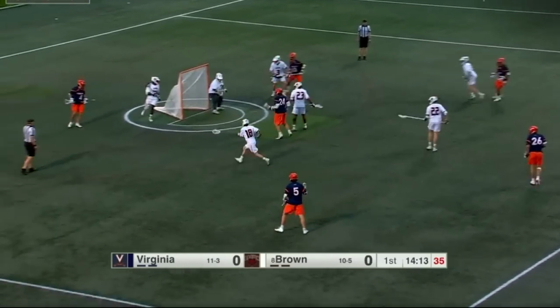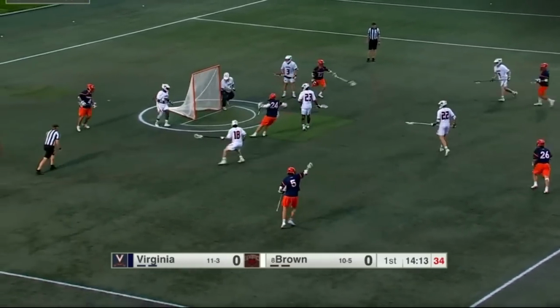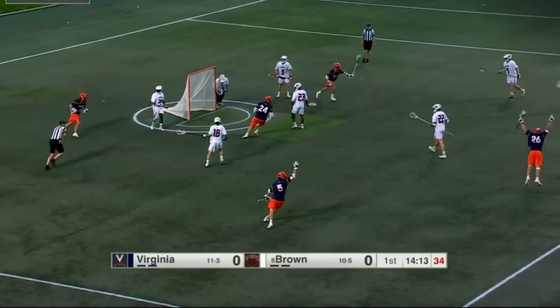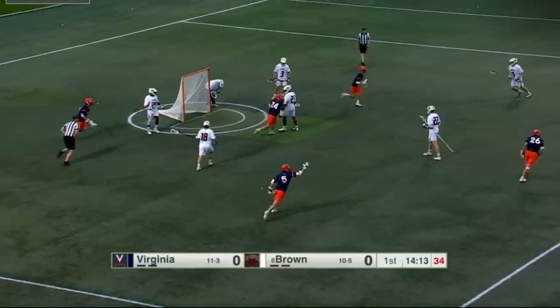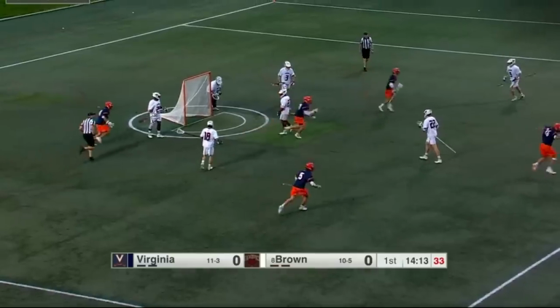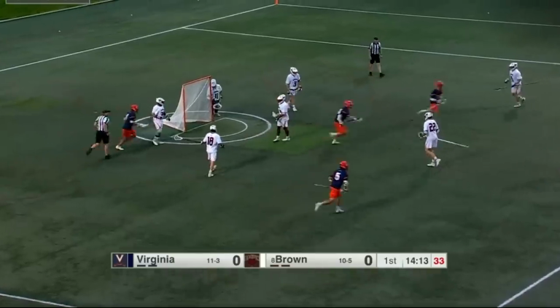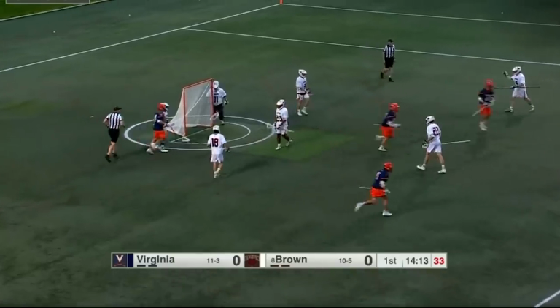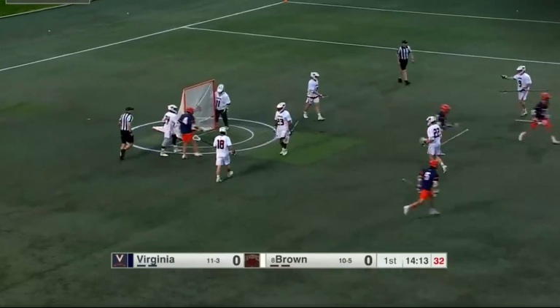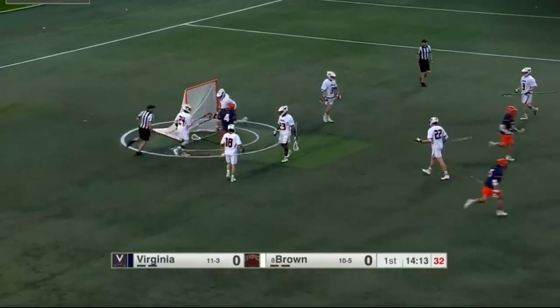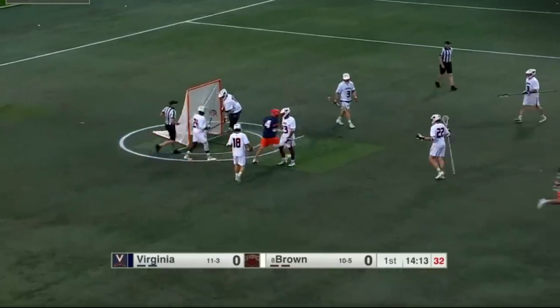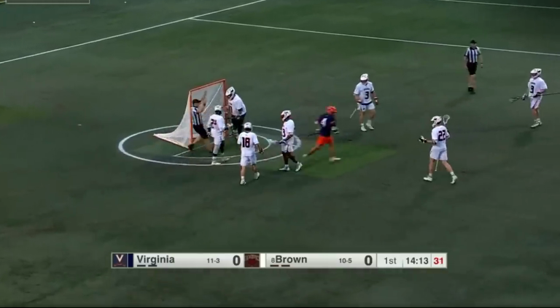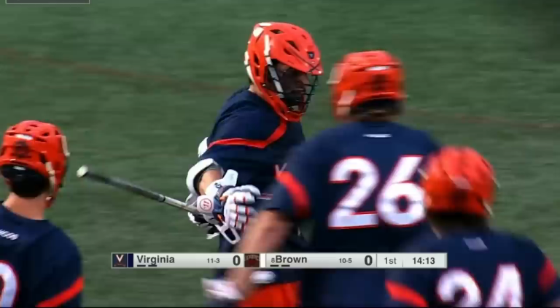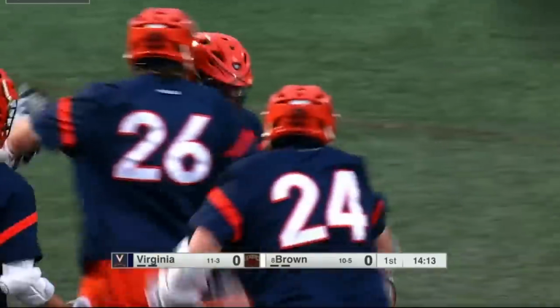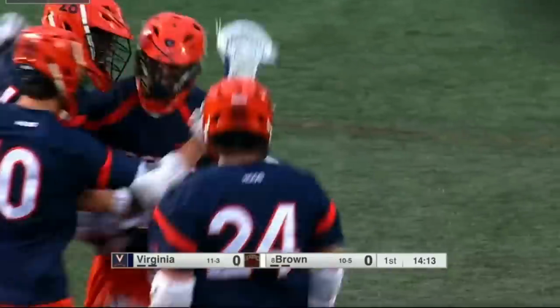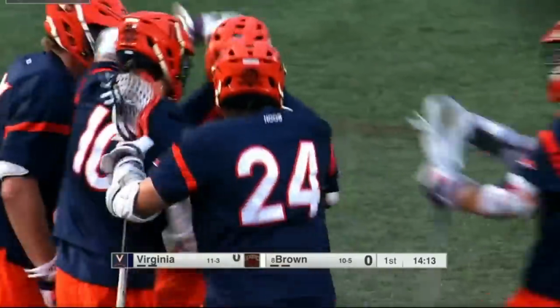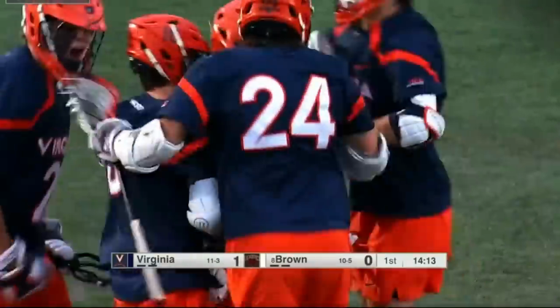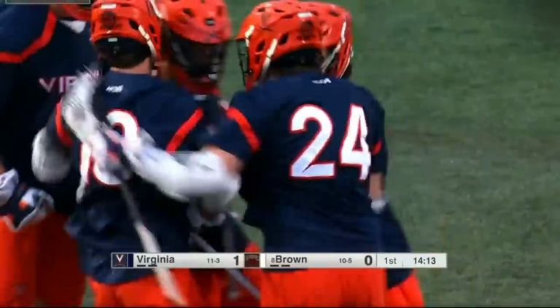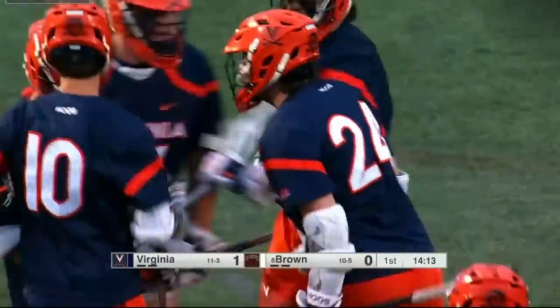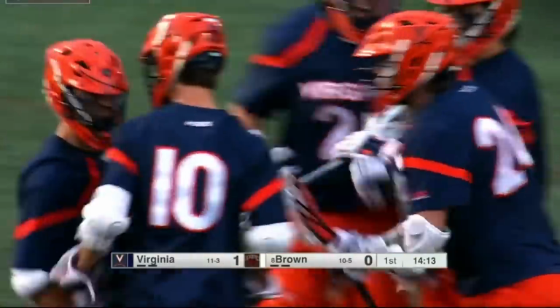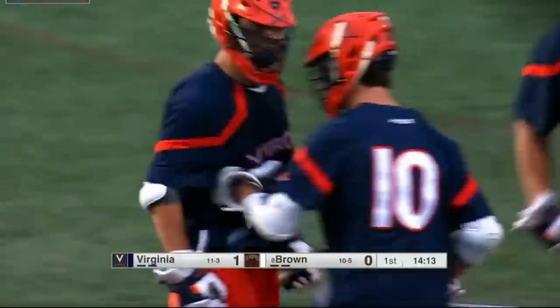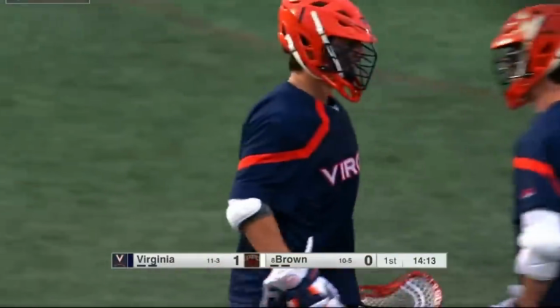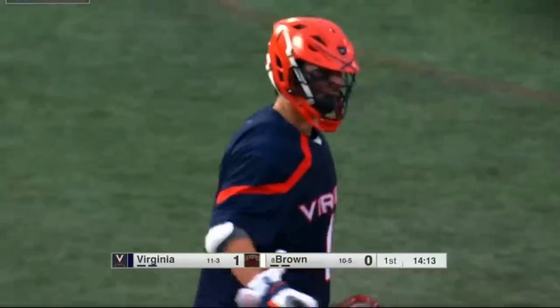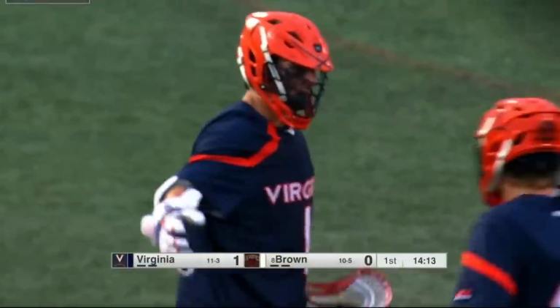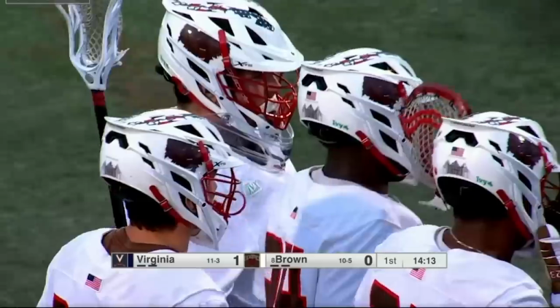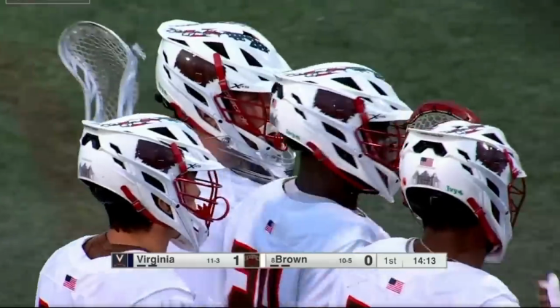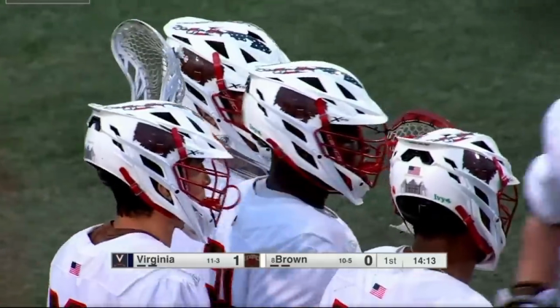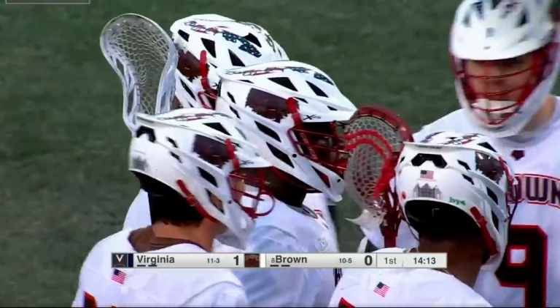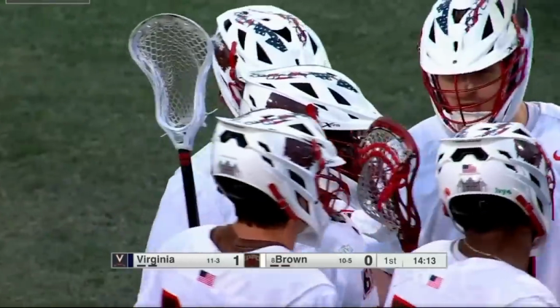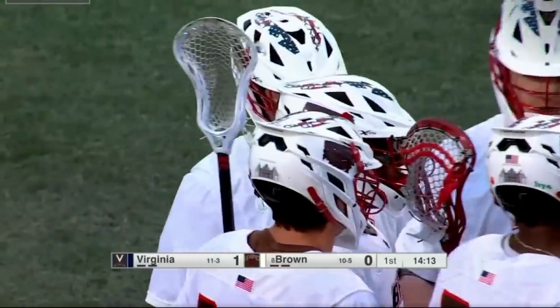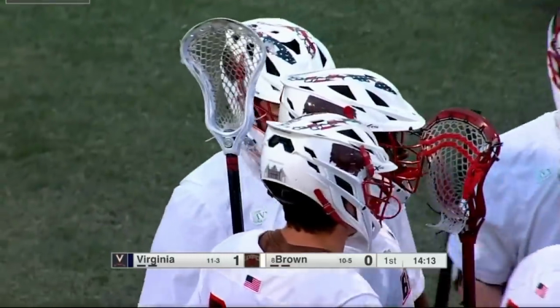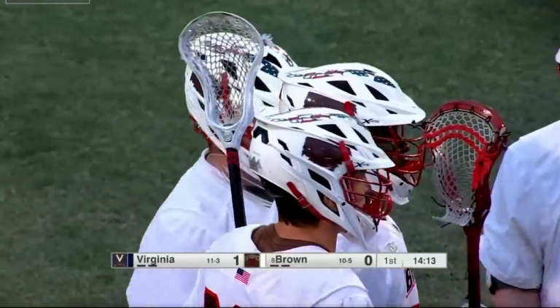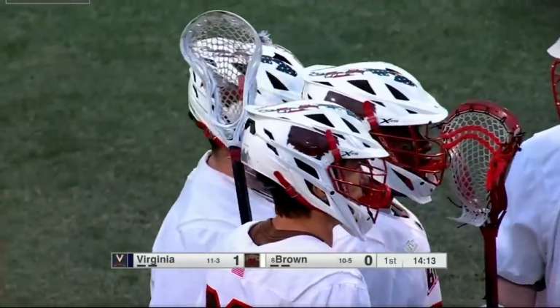Schellenberger turns and scores. Beats the People's goalie down low under a minute in, and Connor Schellenberger — Mr. May — strikes first for UVA.